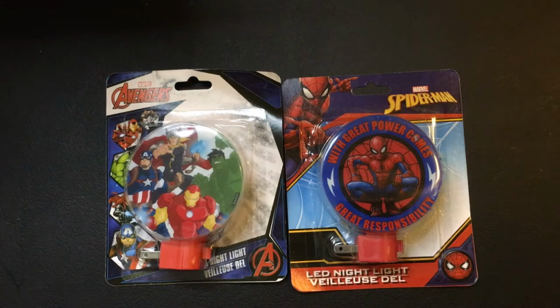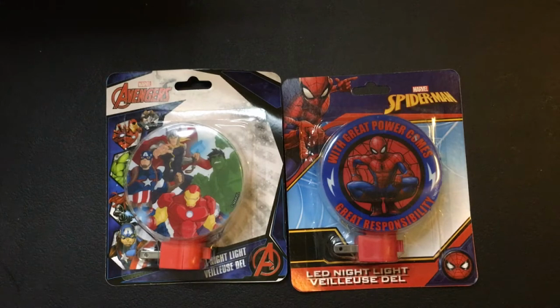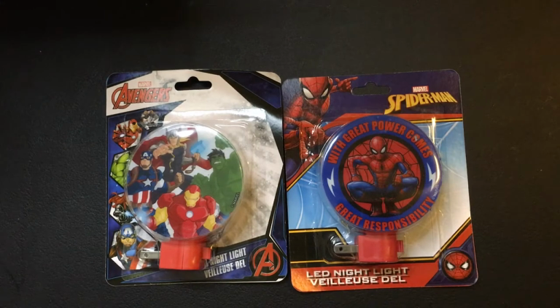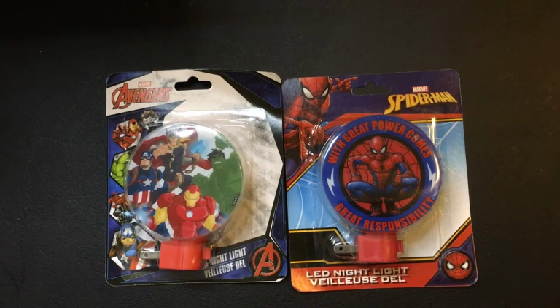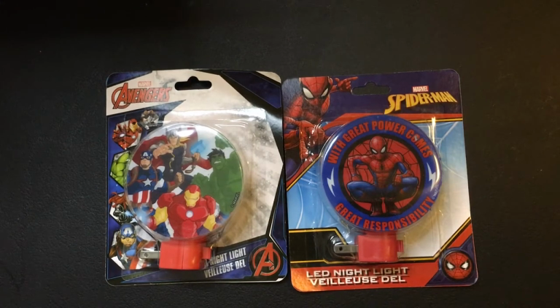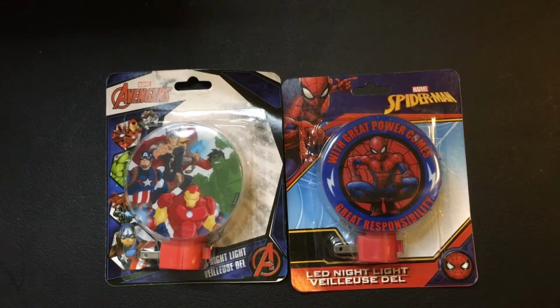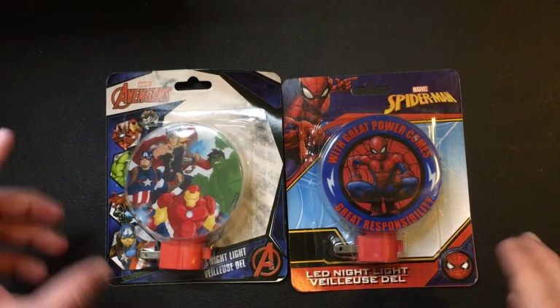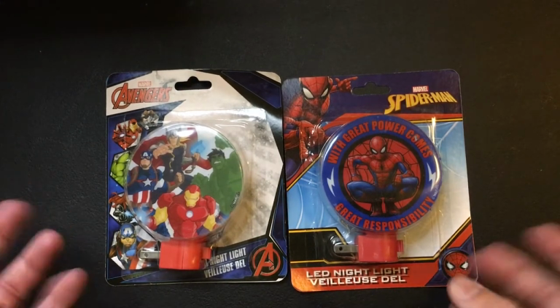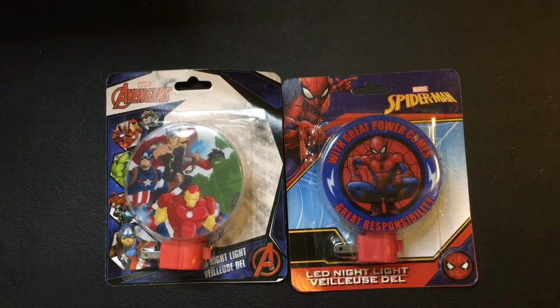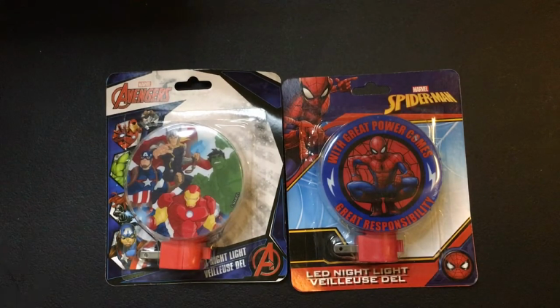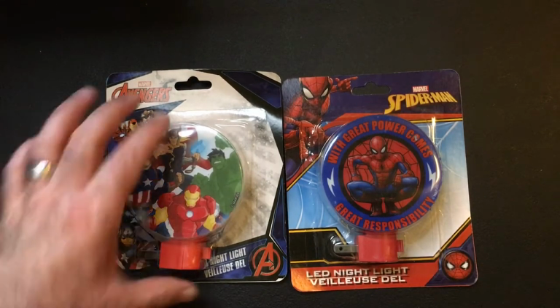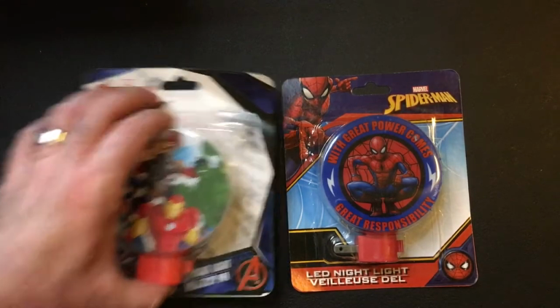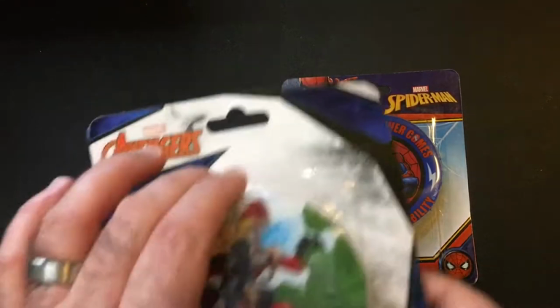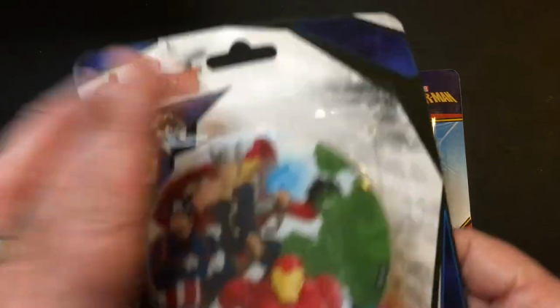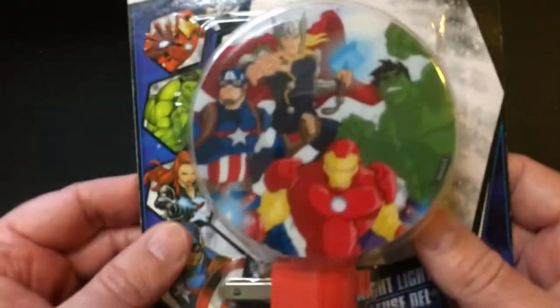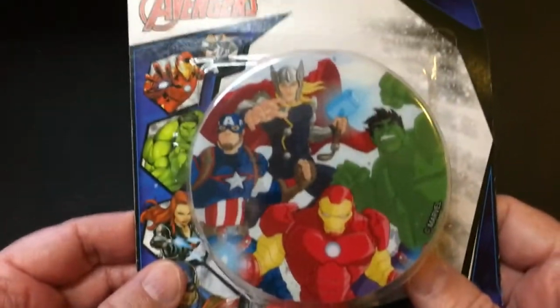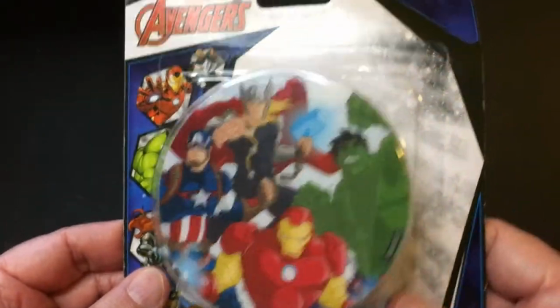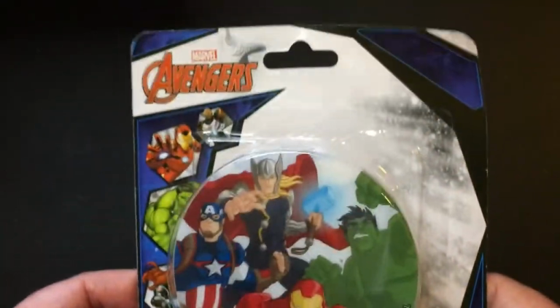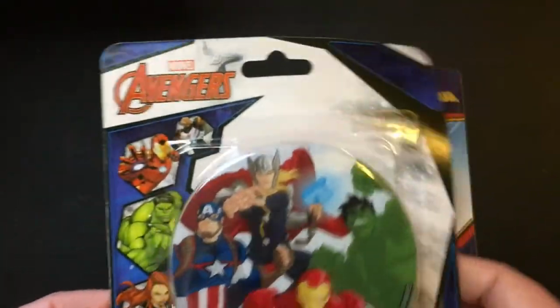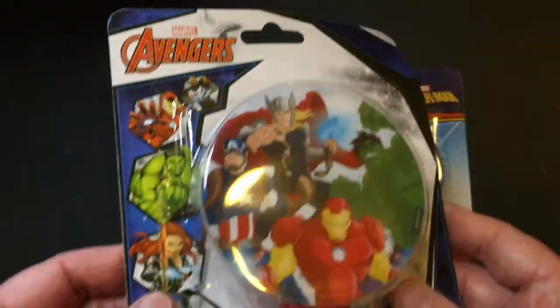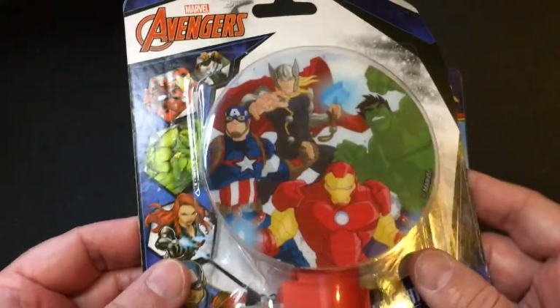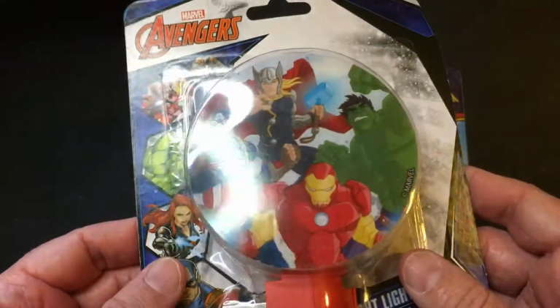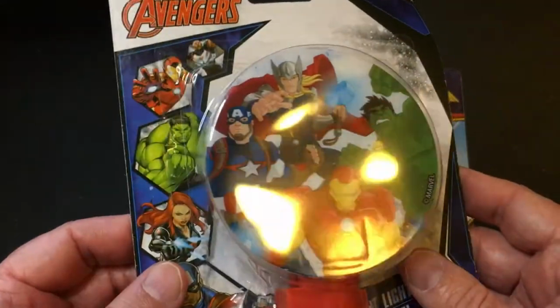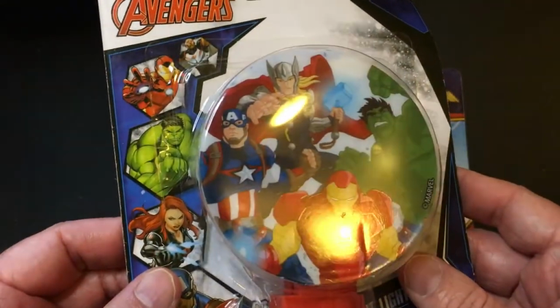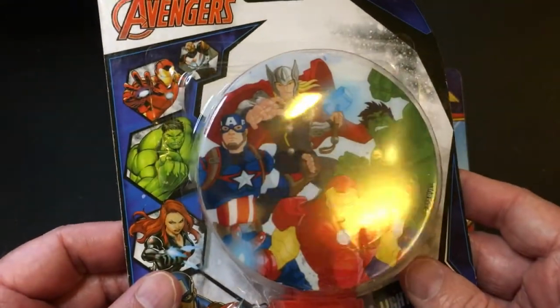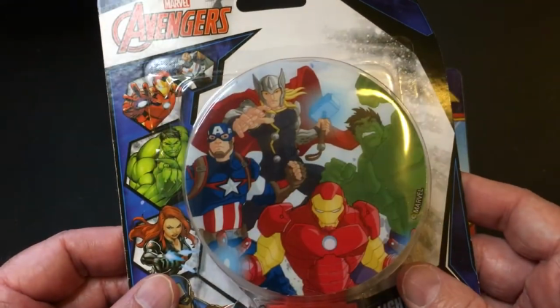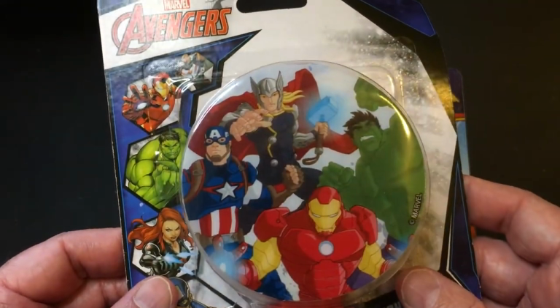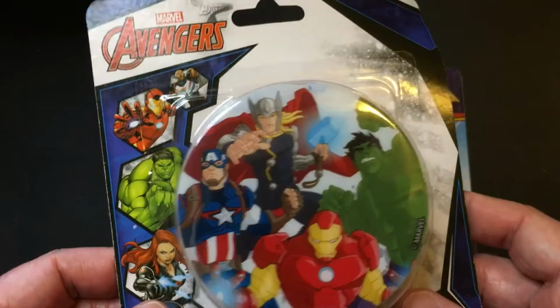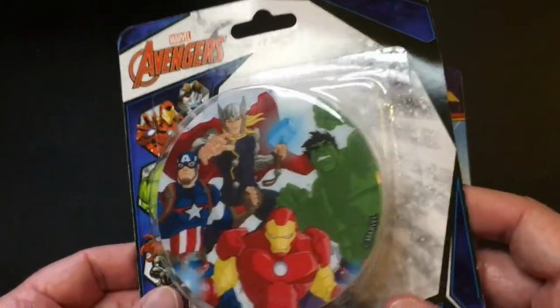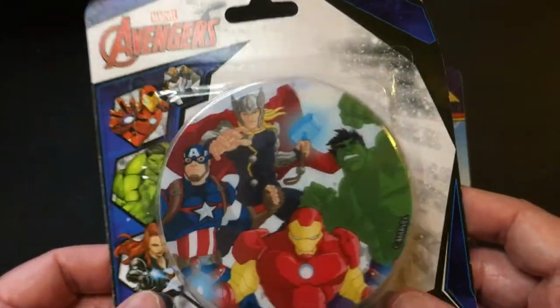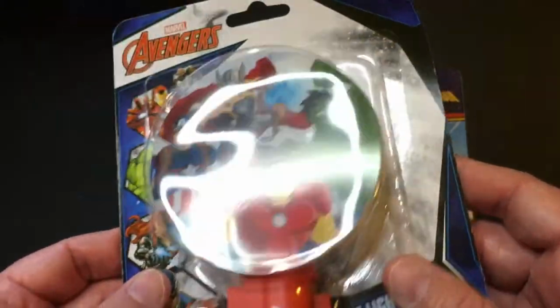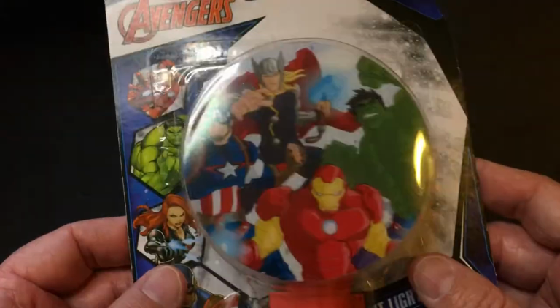Hey, welcome back to RRR. Today we have some night lights found at the Dollar Tree. Got the Avengers — it's got Cap, Thor, Hulk, and Iron Man.